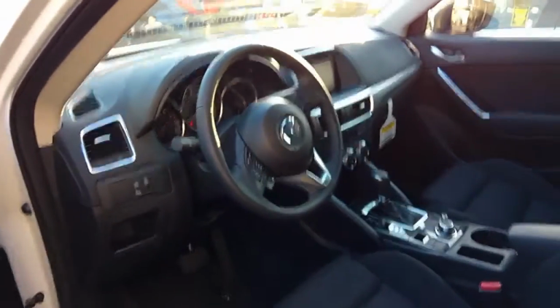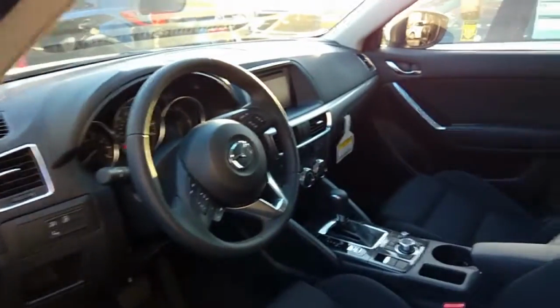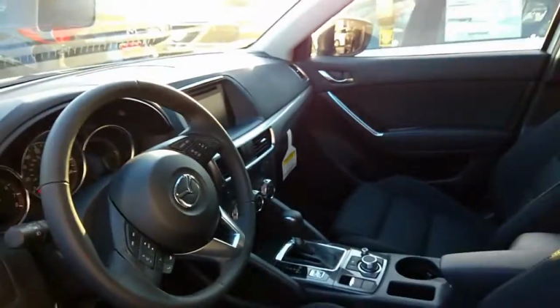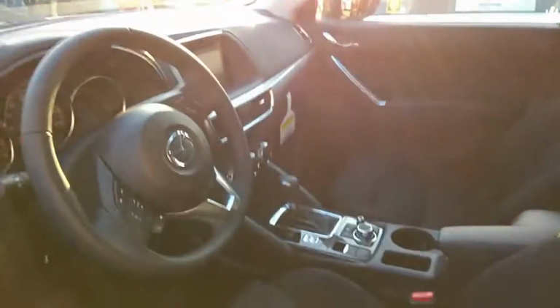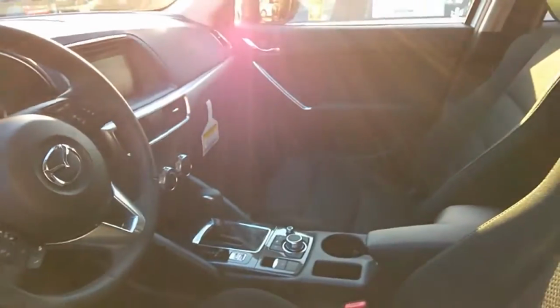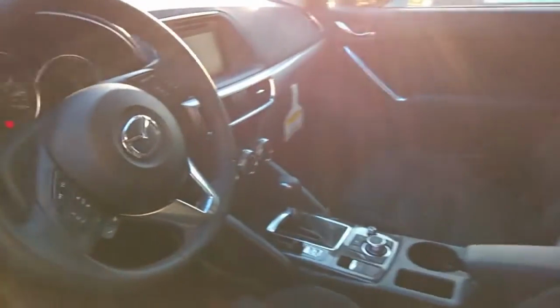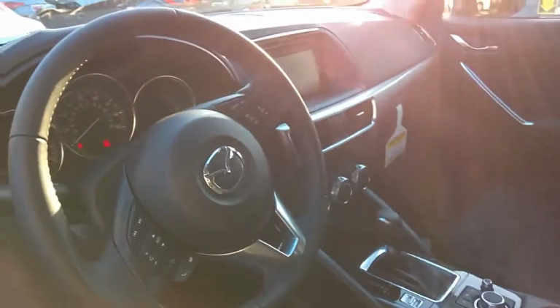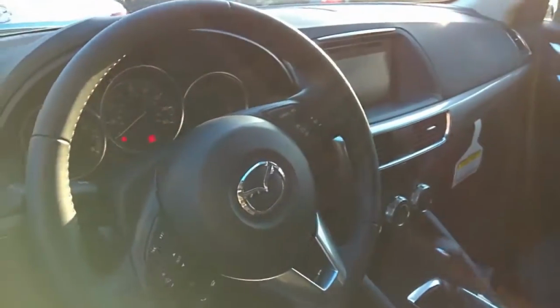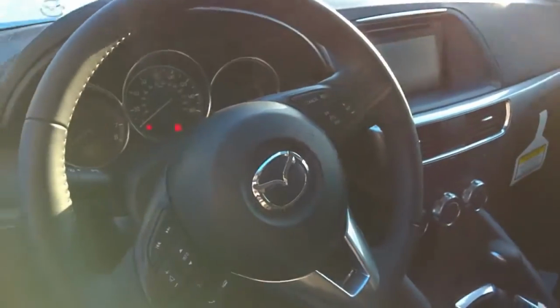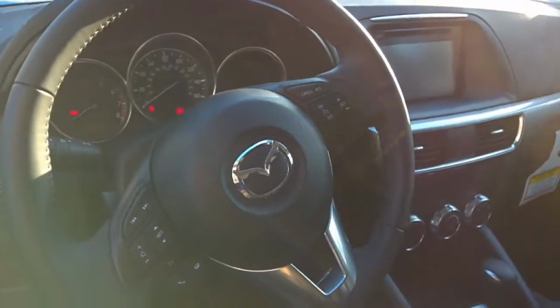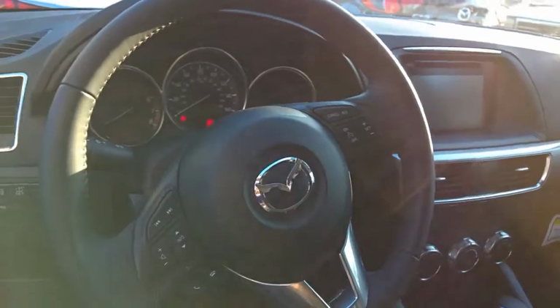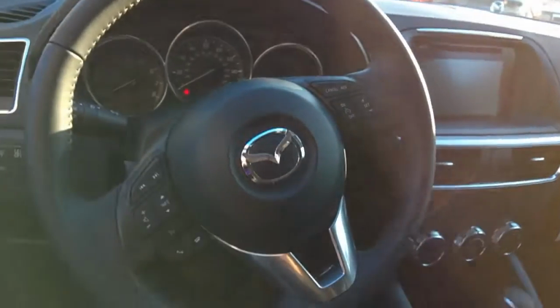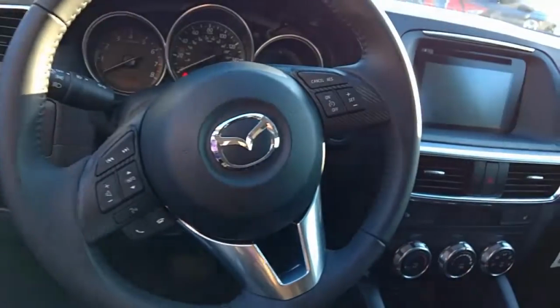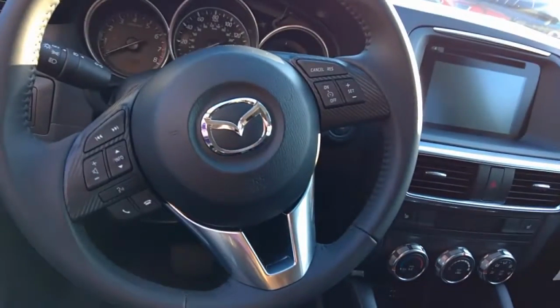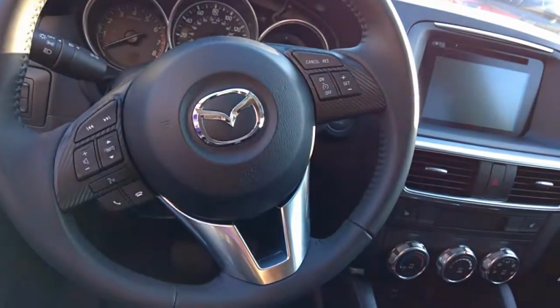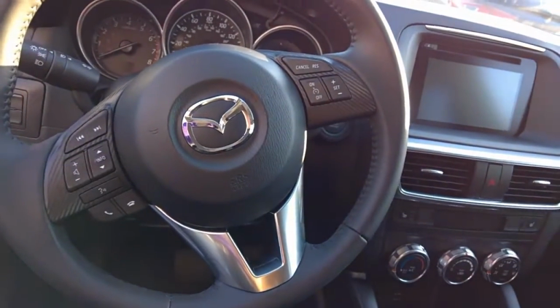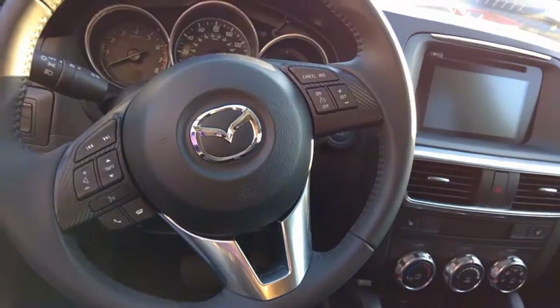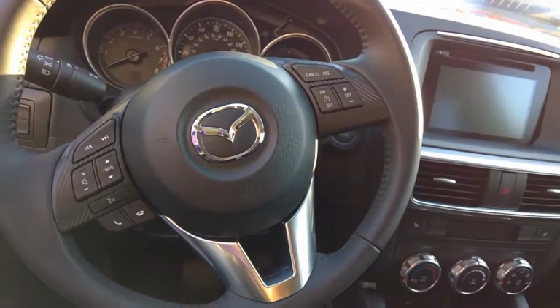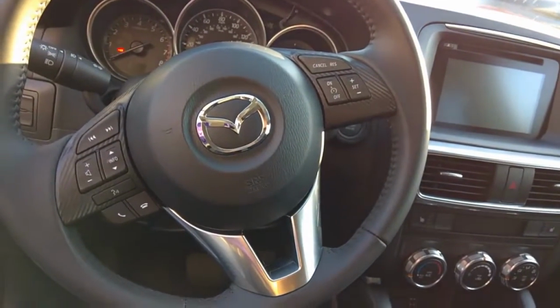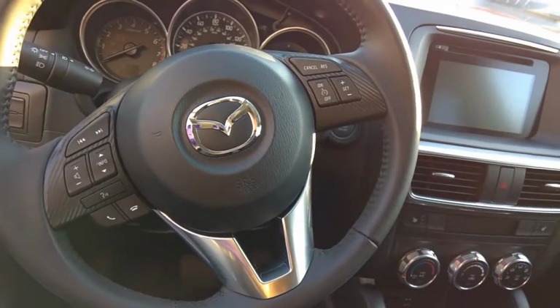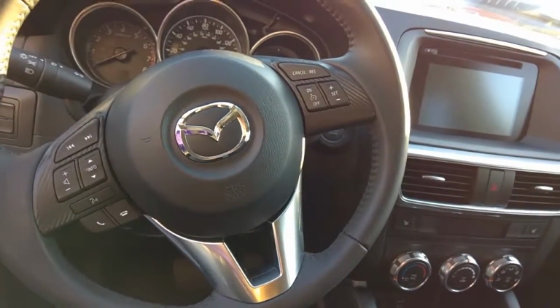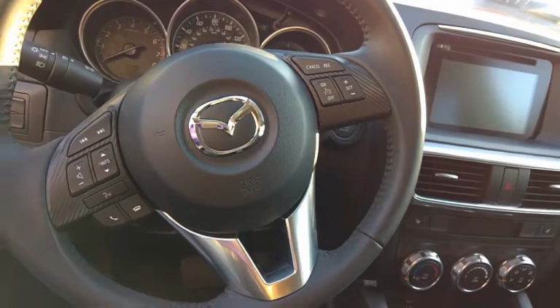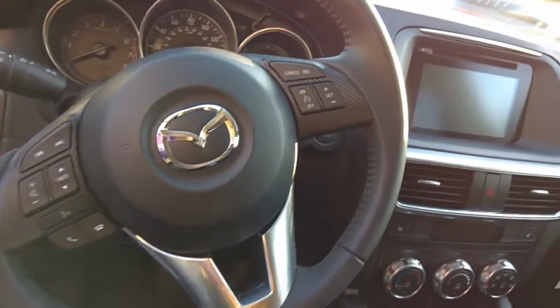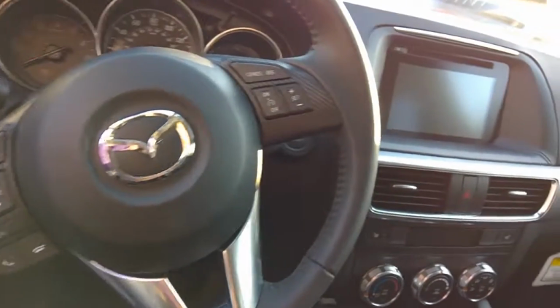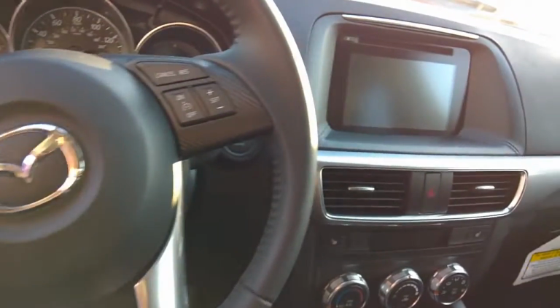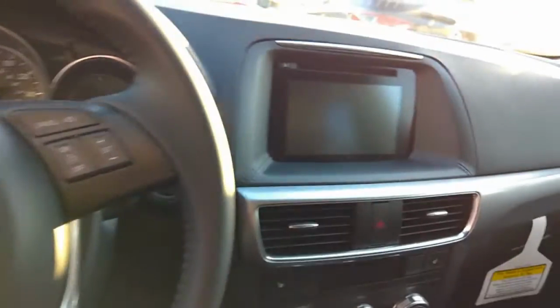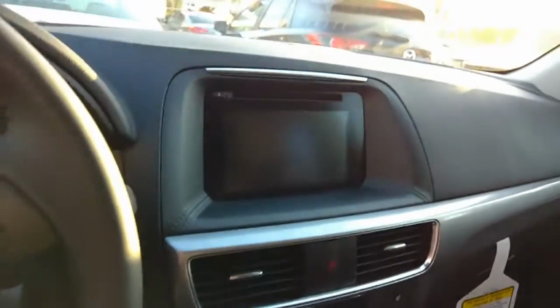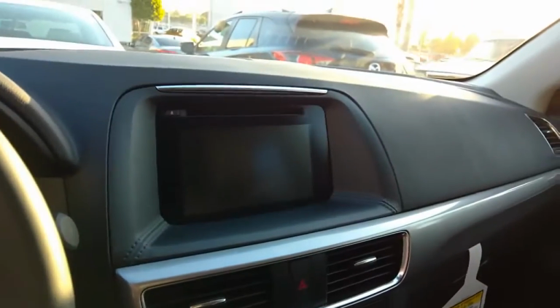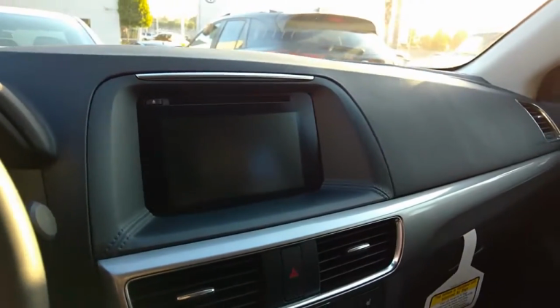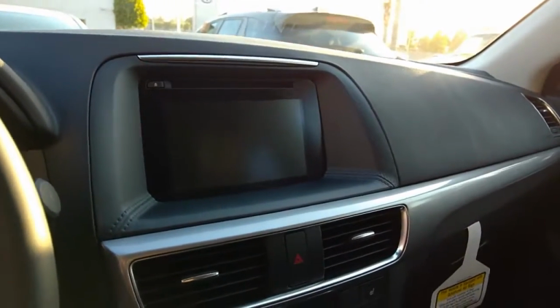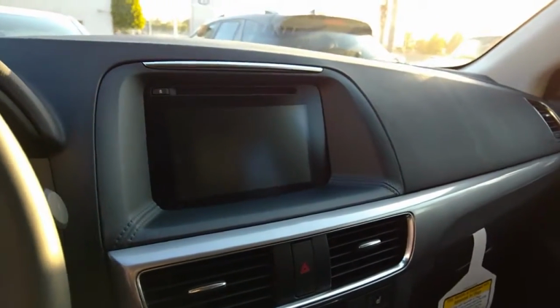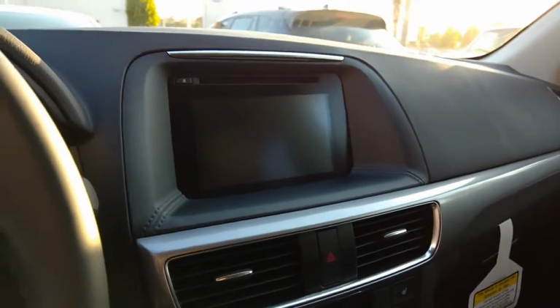Here we have our cloth trim sport seats, our steering wheel, and an instrument cluster with our Bluetooth hands-free system on the steering wheel, all volume controls, and cruise control, which leads us into our seven-inch touchscreen Mazda Connect system.